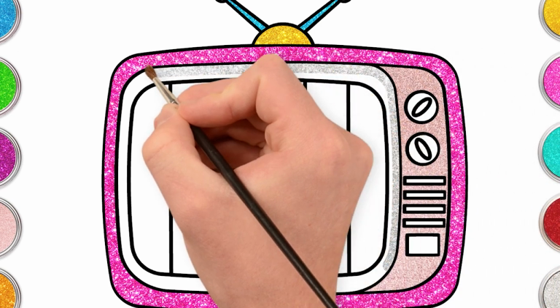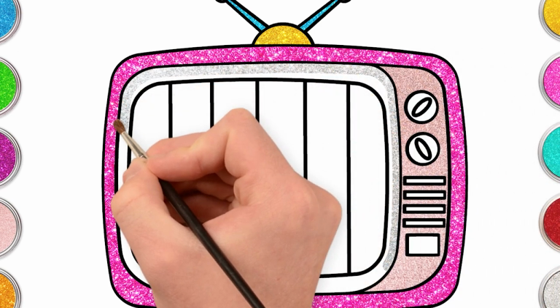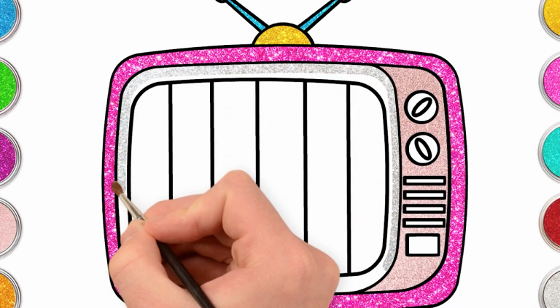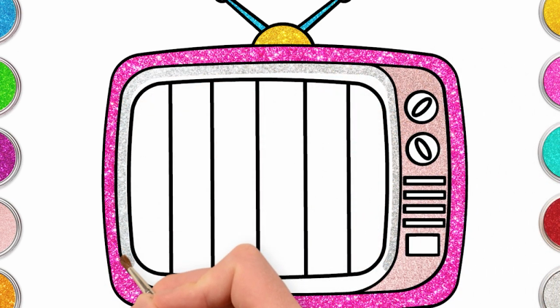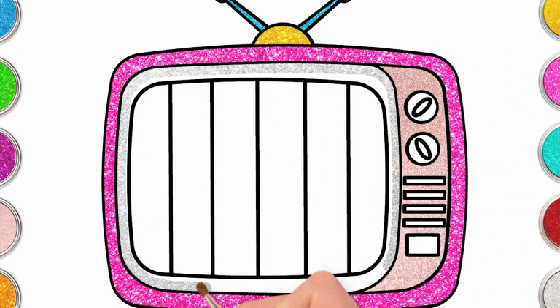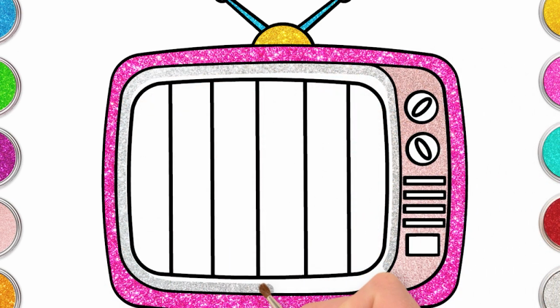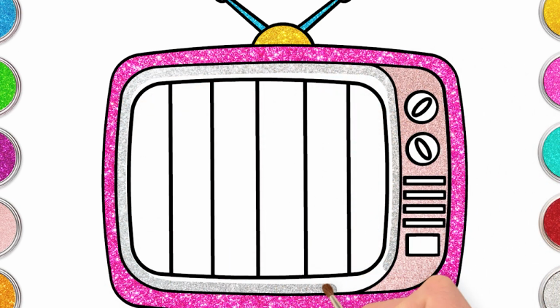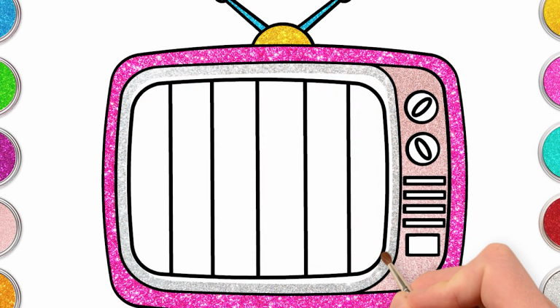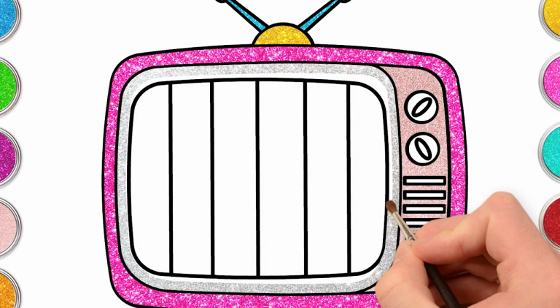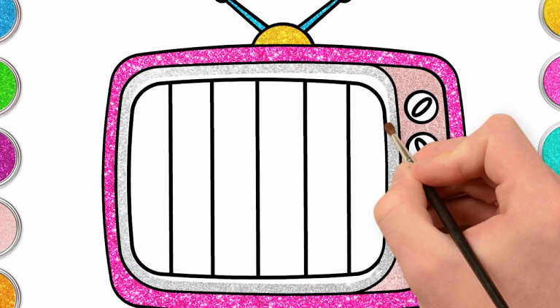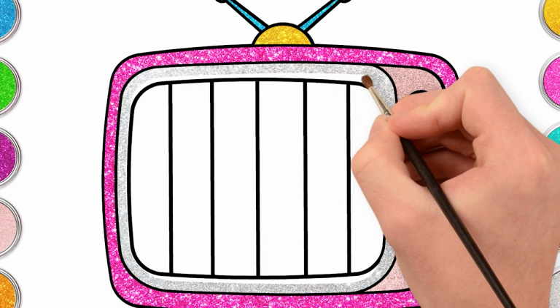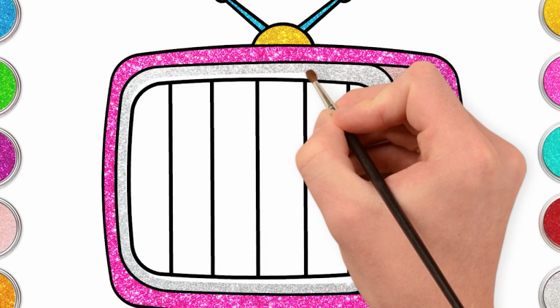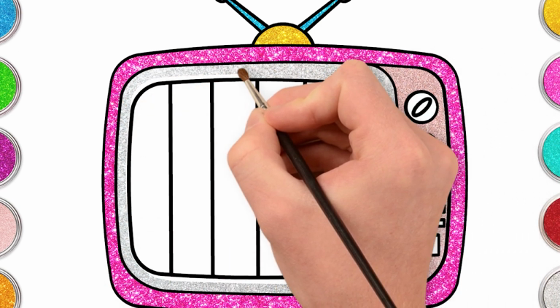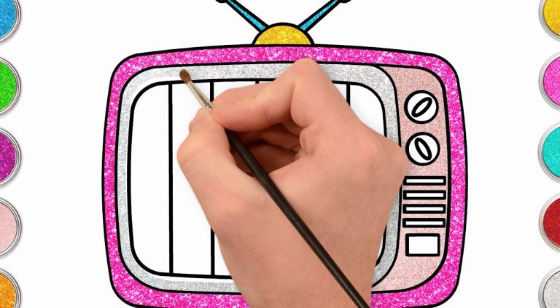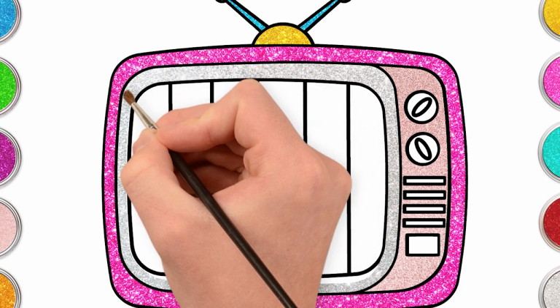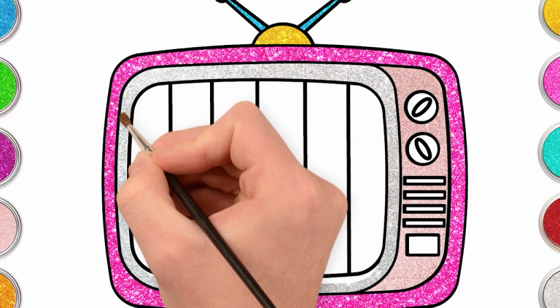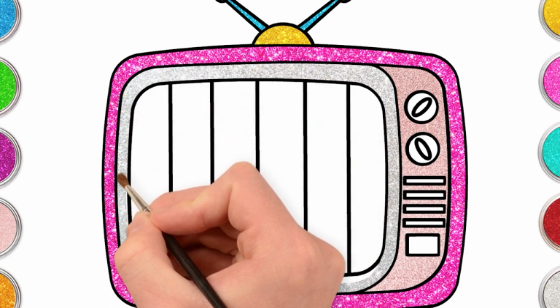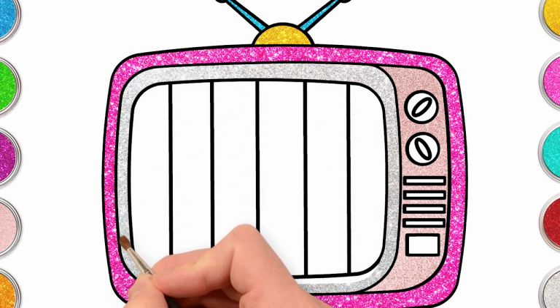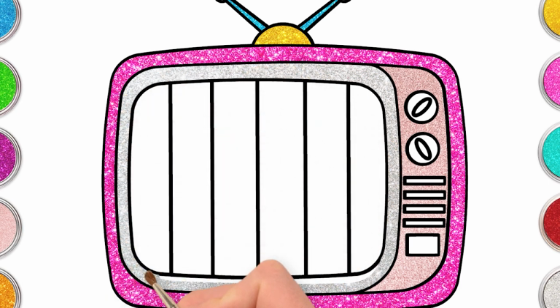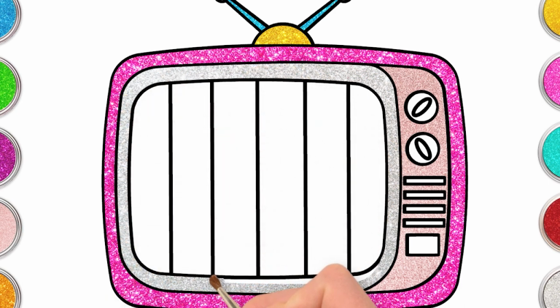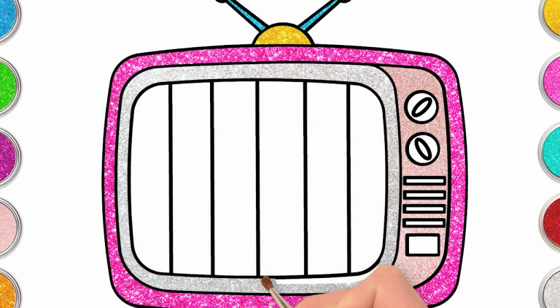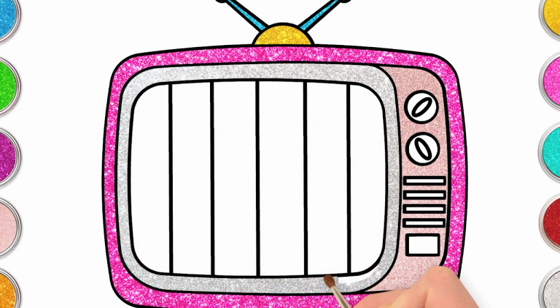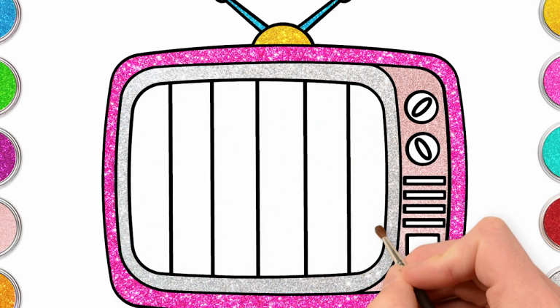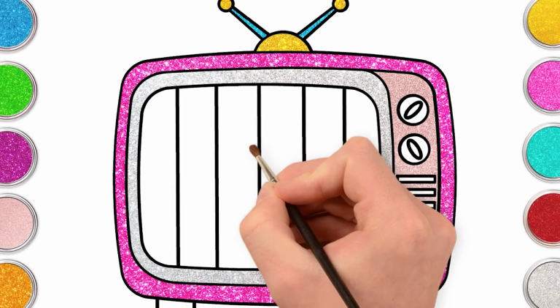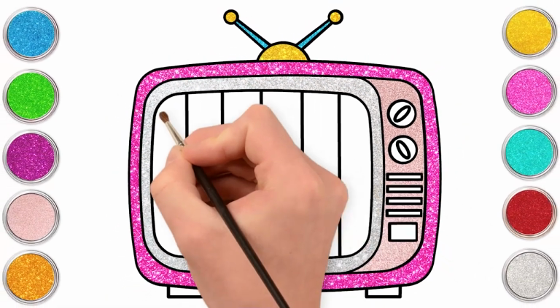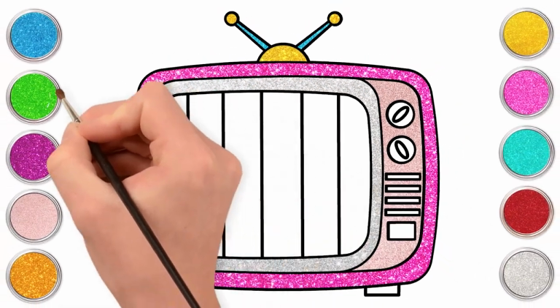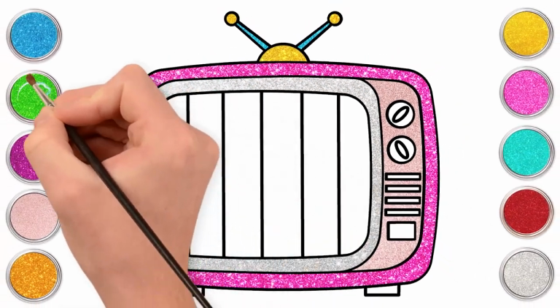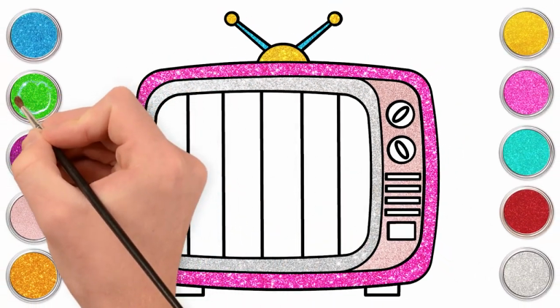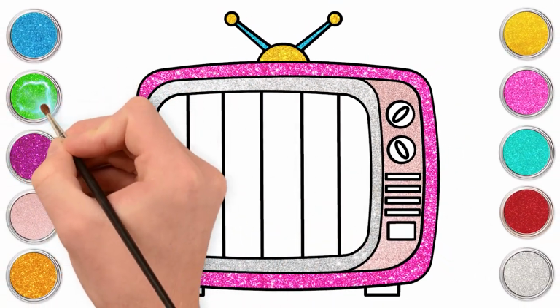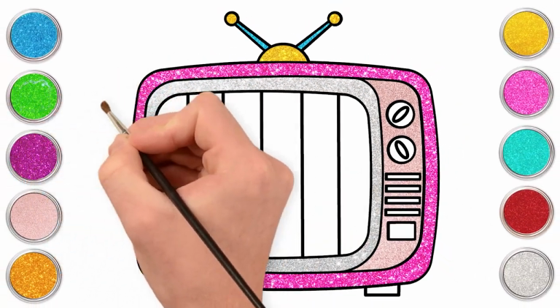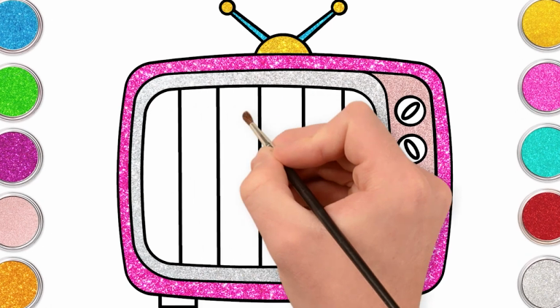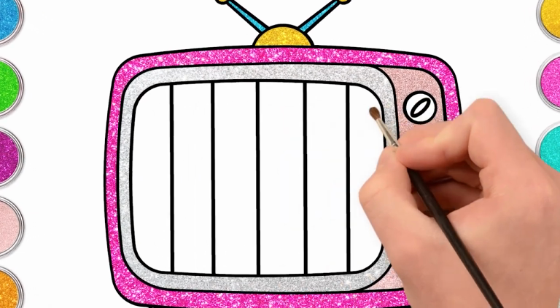And a tad of silver for the TV - how awesome! Silver reminds me of my mom's jewelry. It's so shiny! We are almost there! Green and blue for the button.